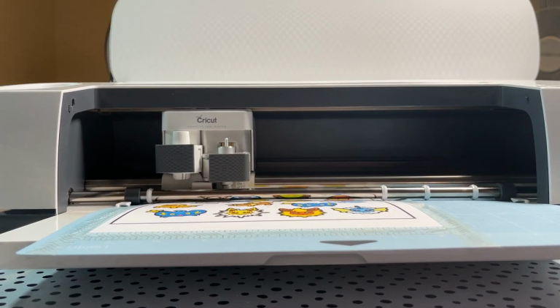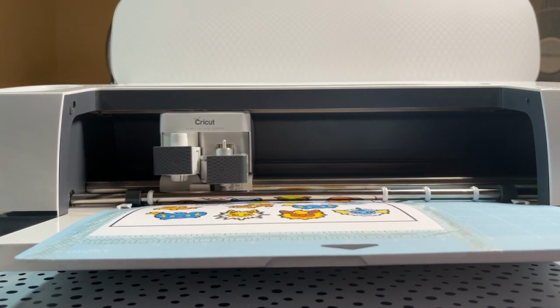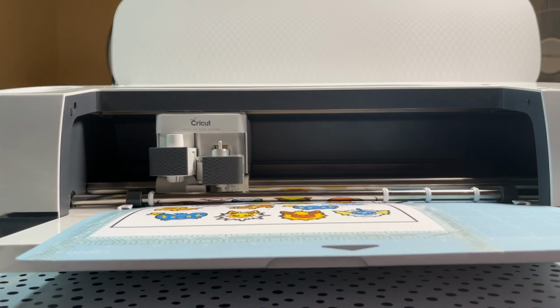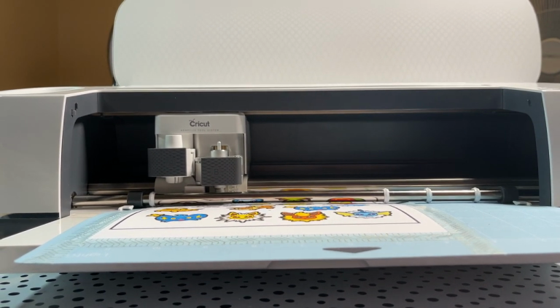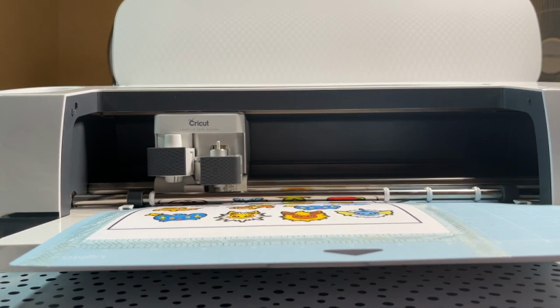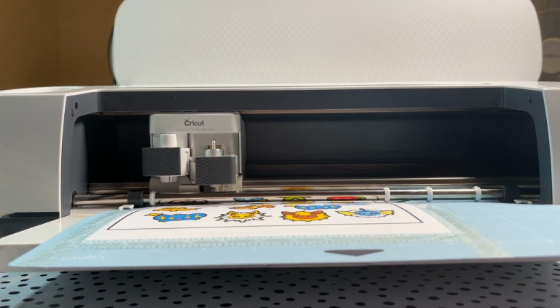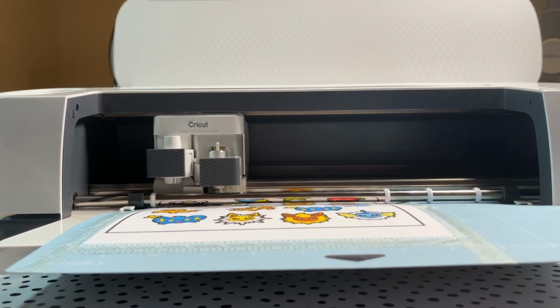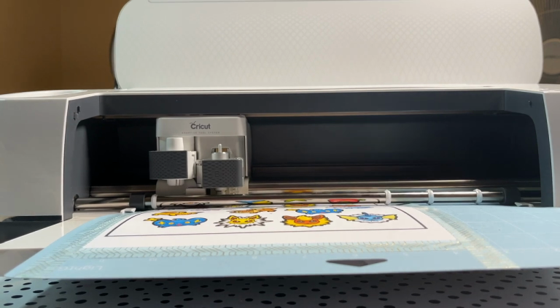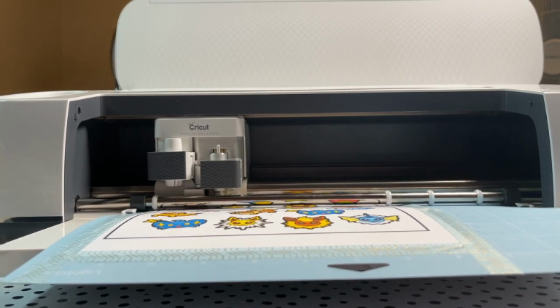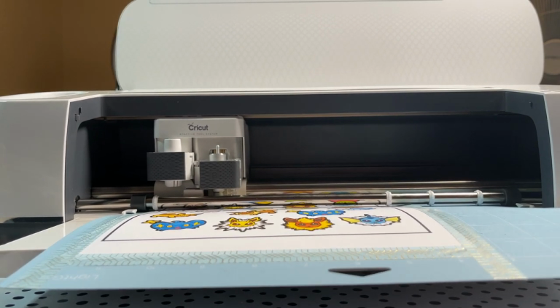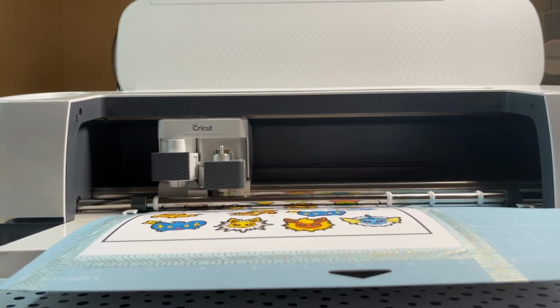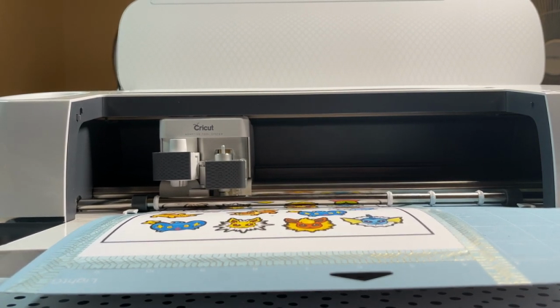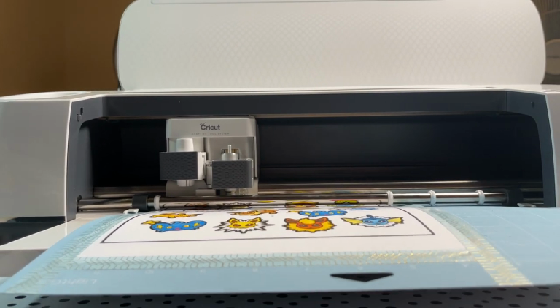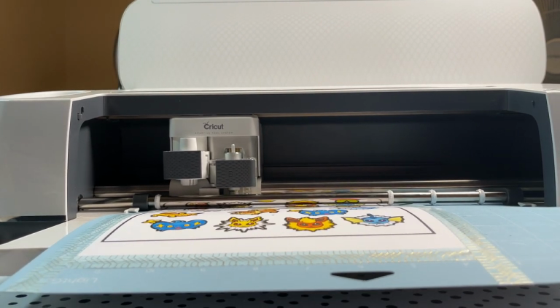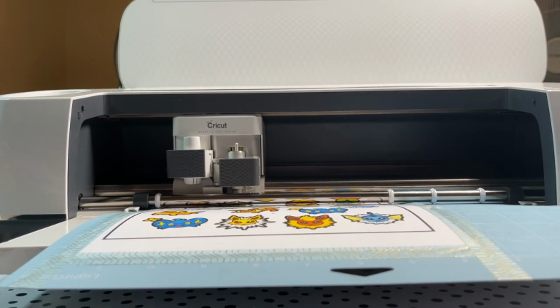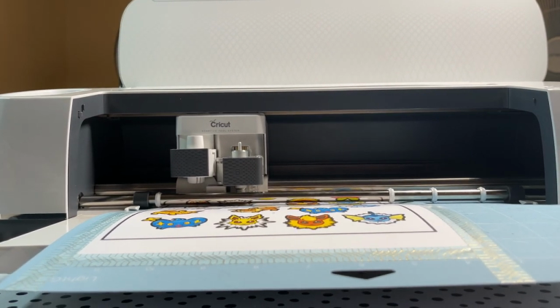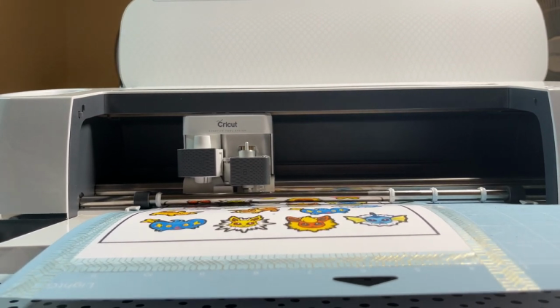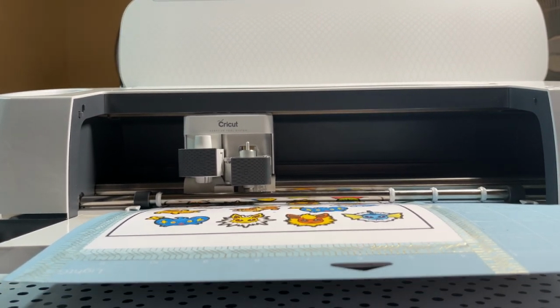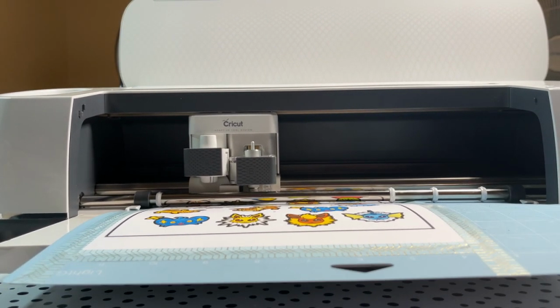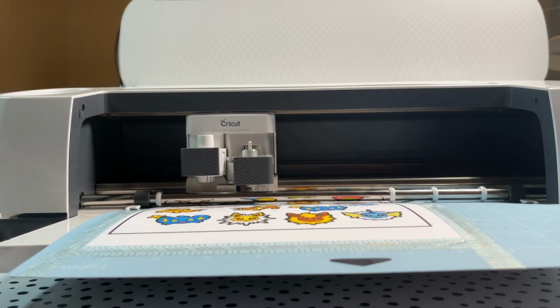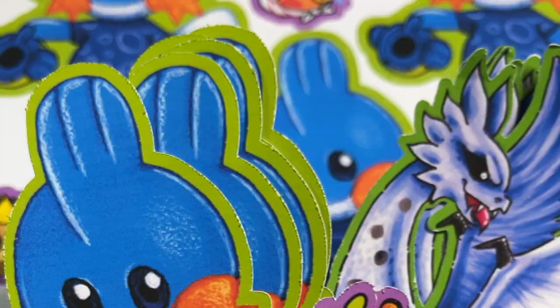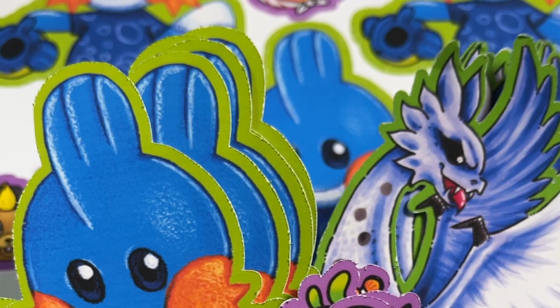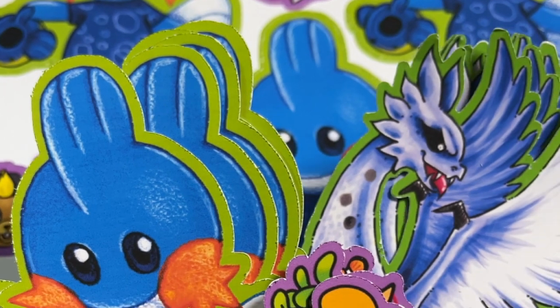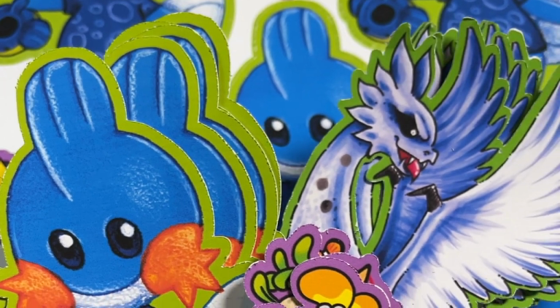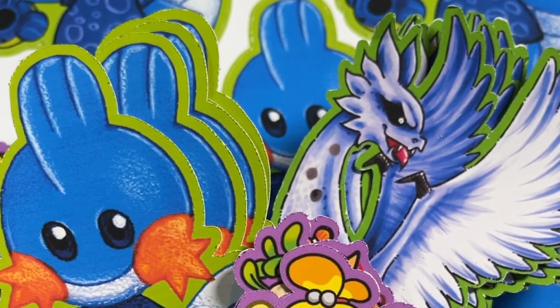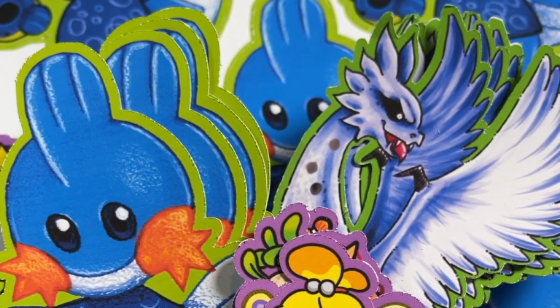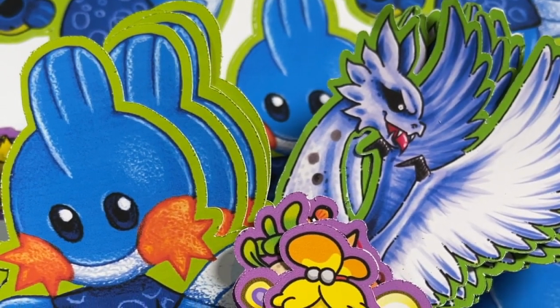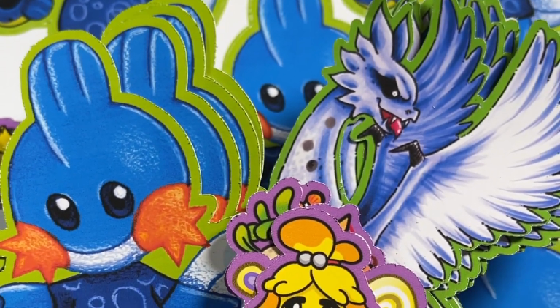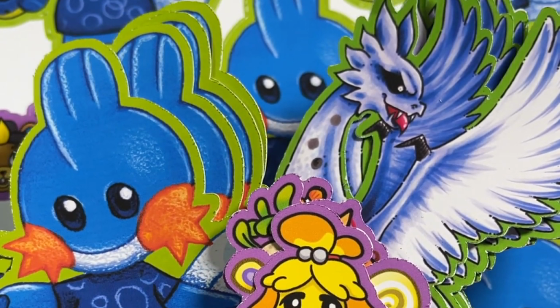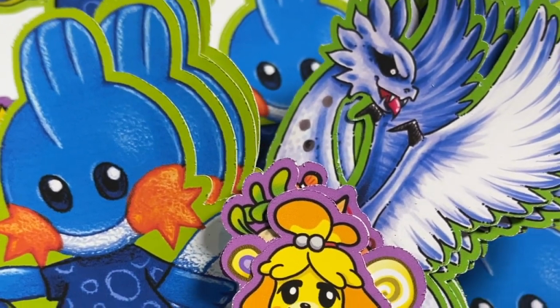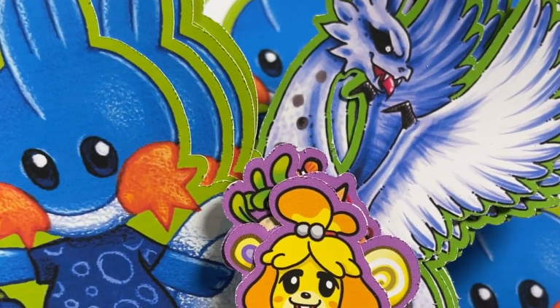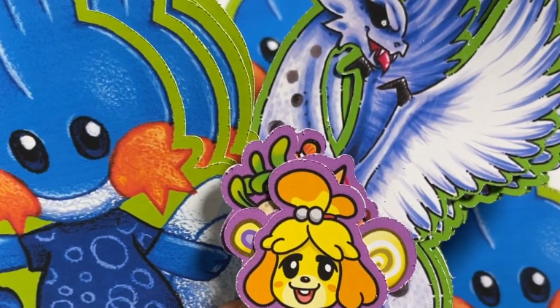I made these stickers for my online store, and I'm actually going to be including some of them for free in orders for my prints and other things. I think they turned out really cute.